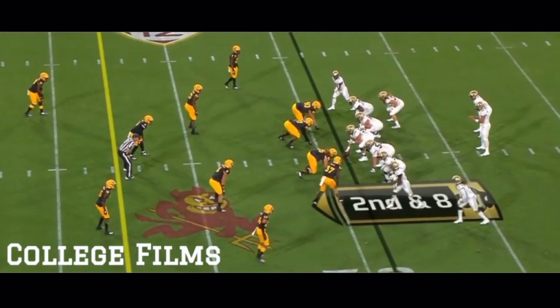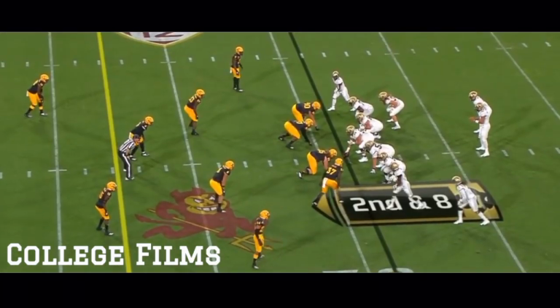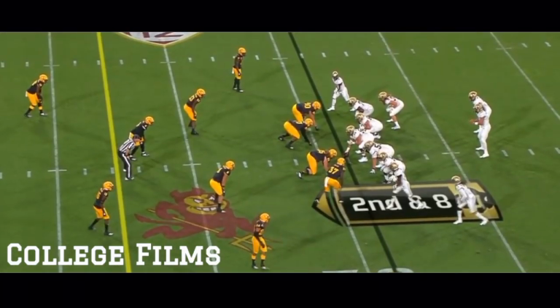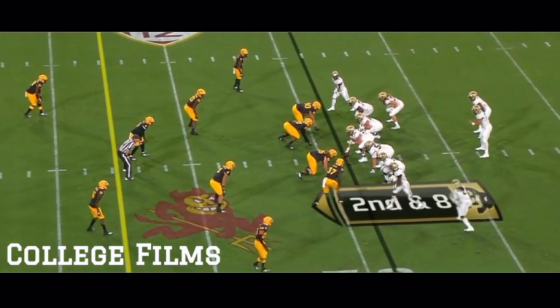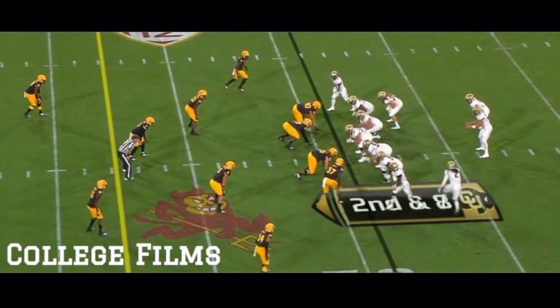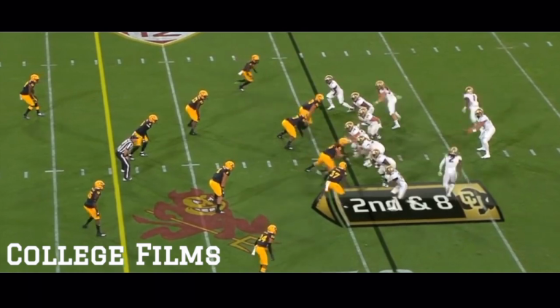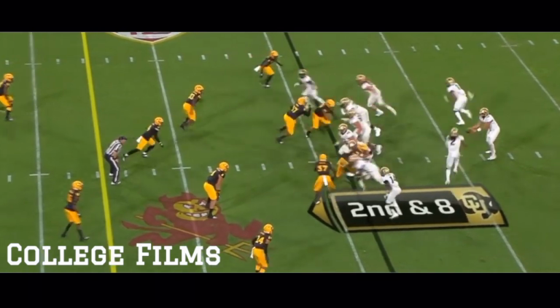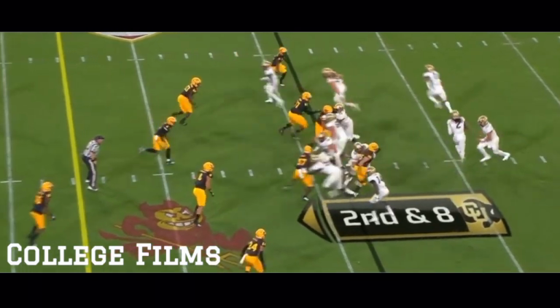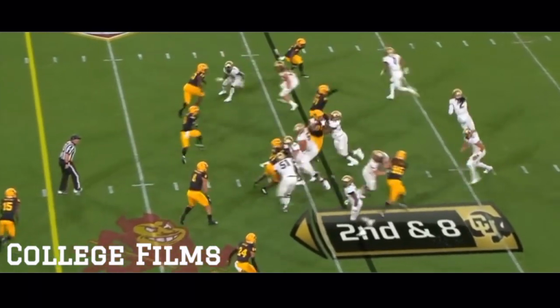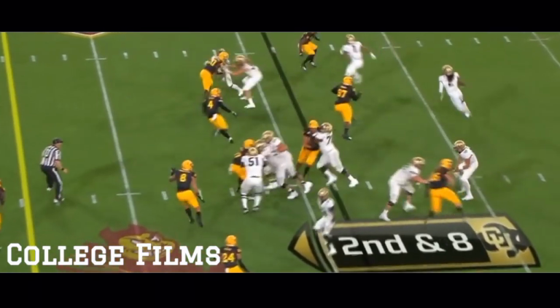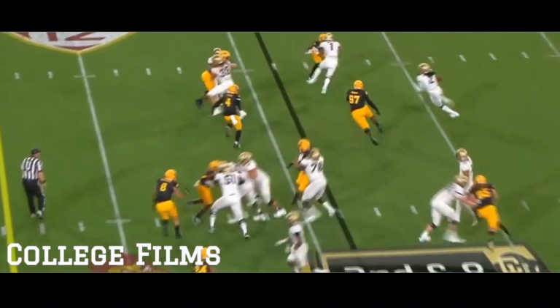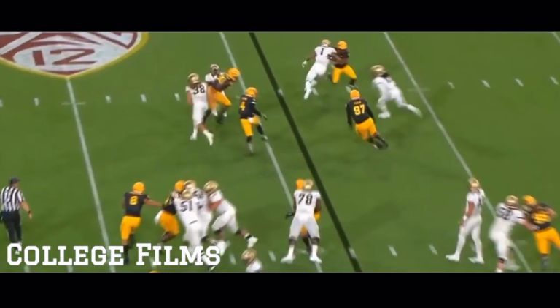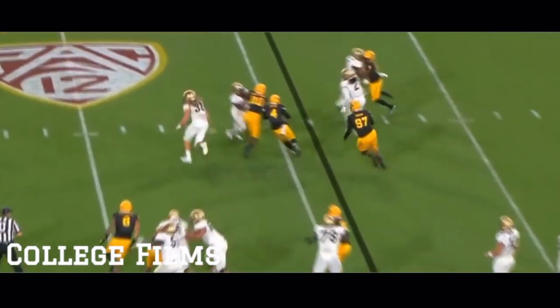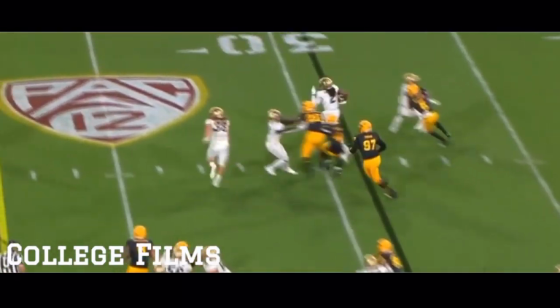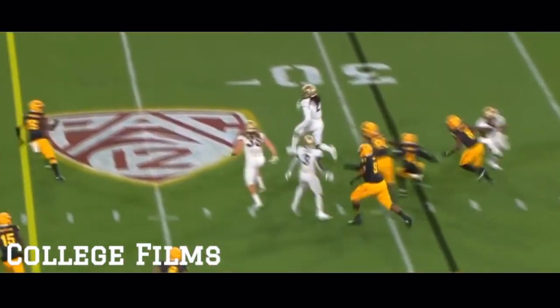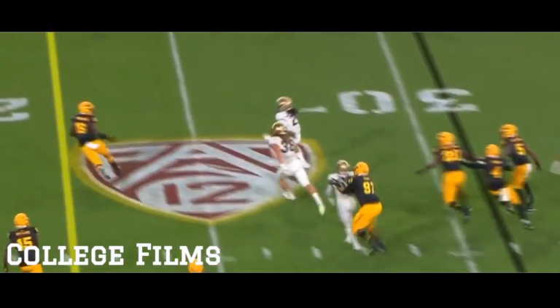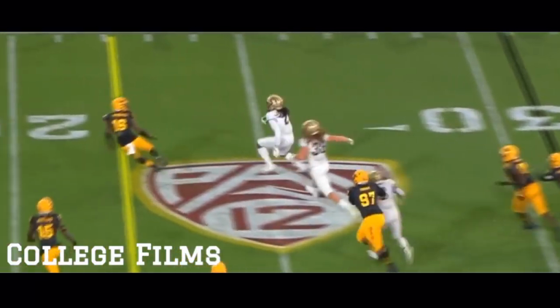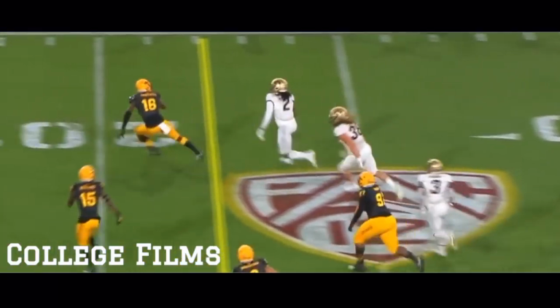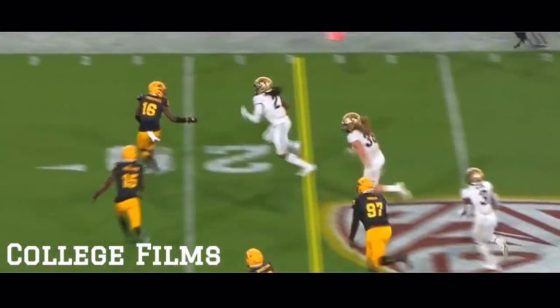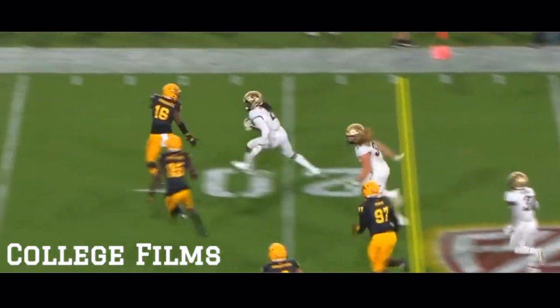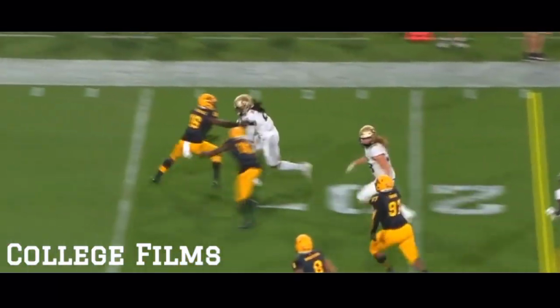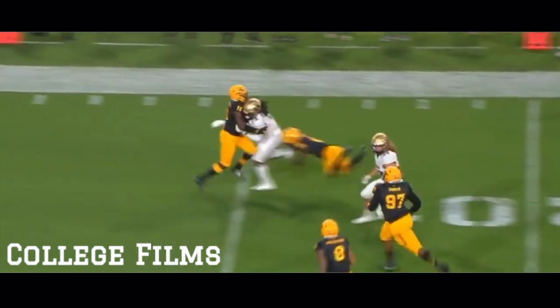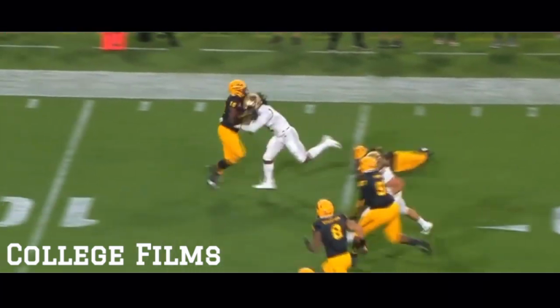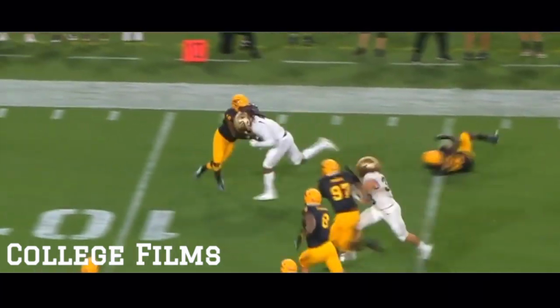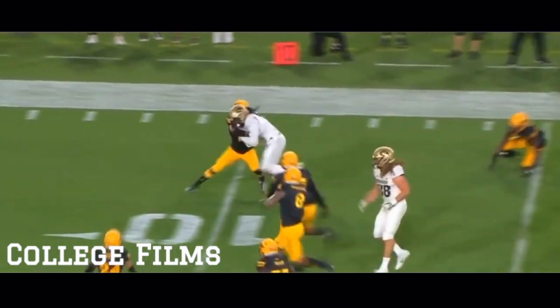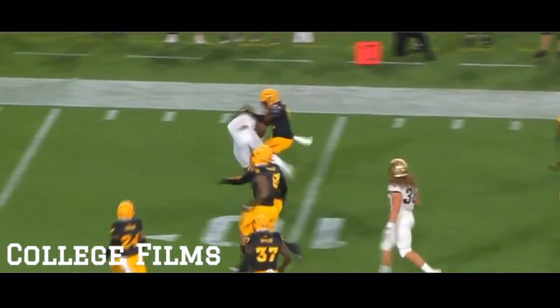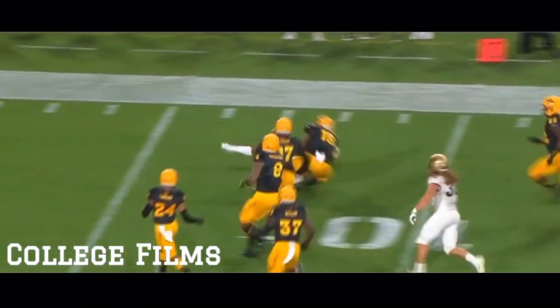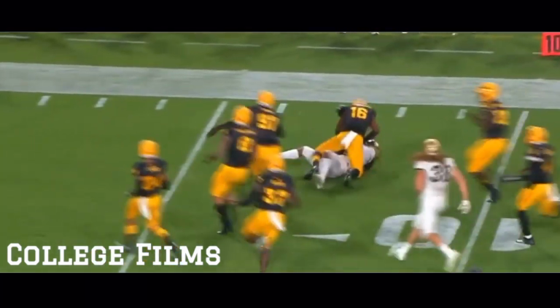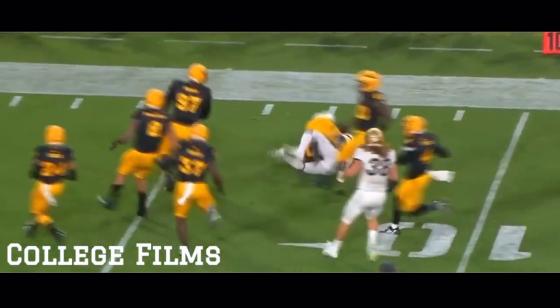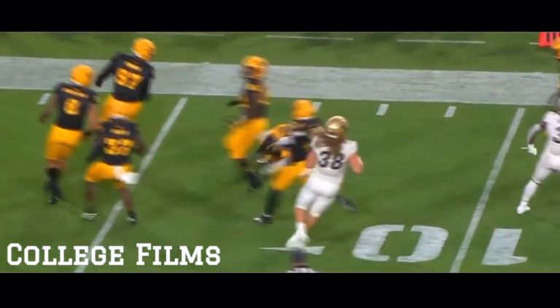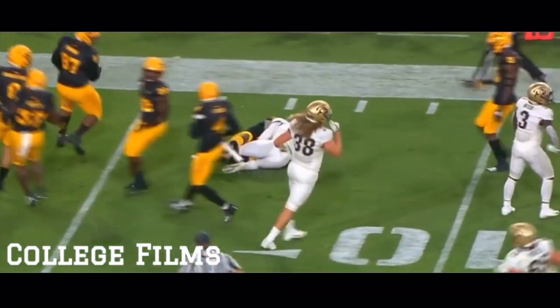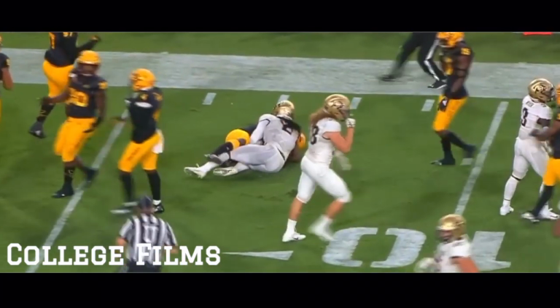Regardless of what you think of the opponent, they played well. Chennault gets the ball — oh, that's a well-designed play. And Chennault takes it all the way down inside the 10.